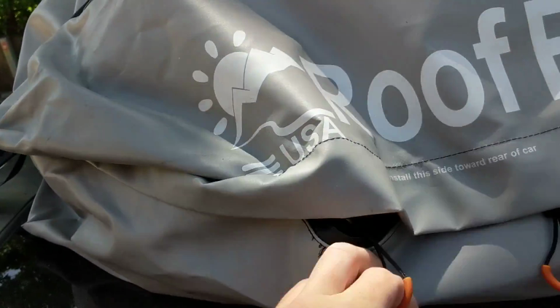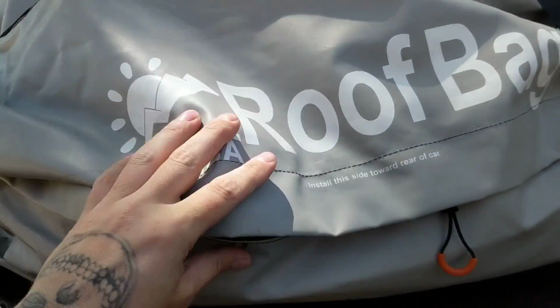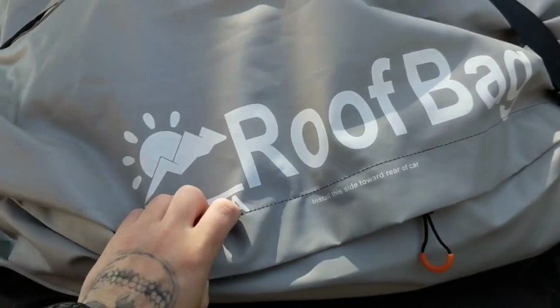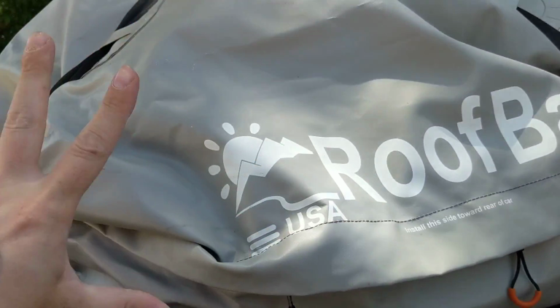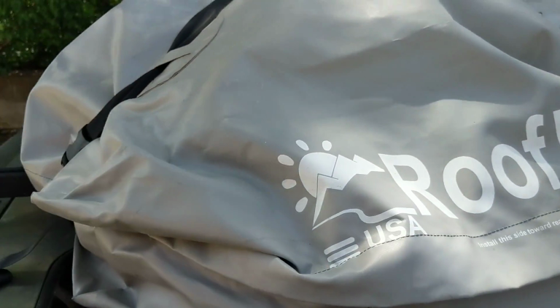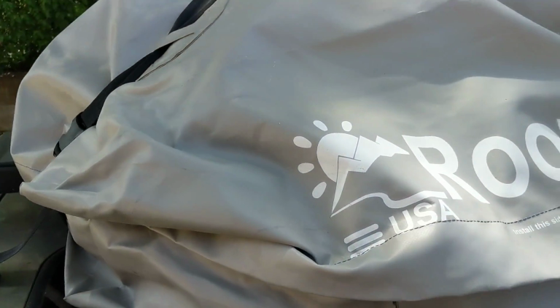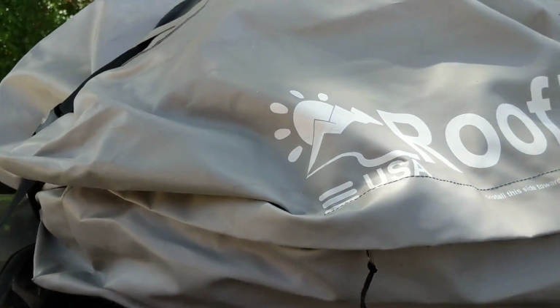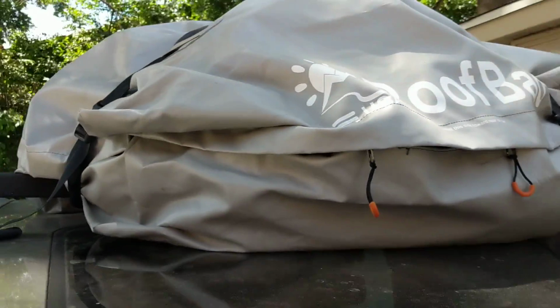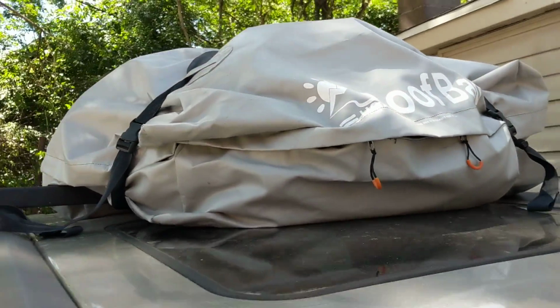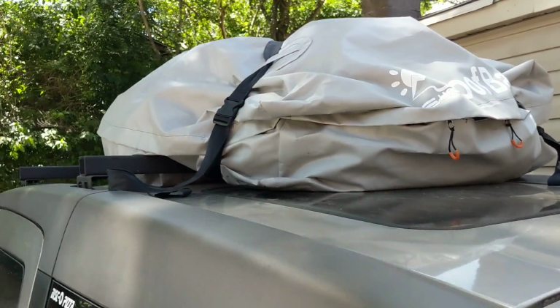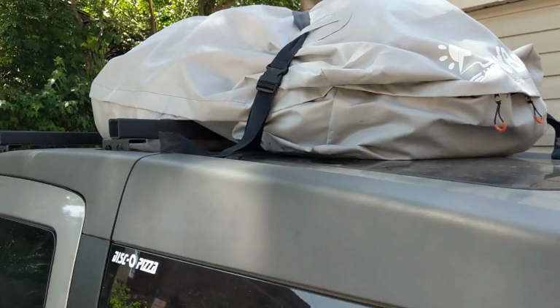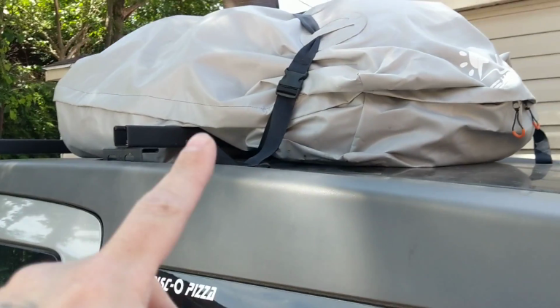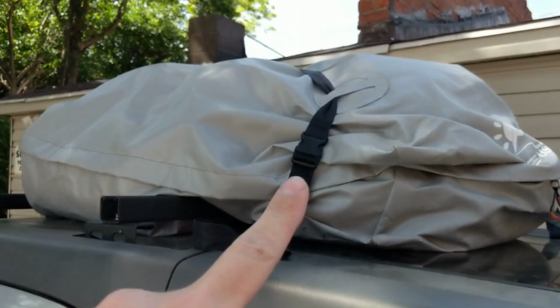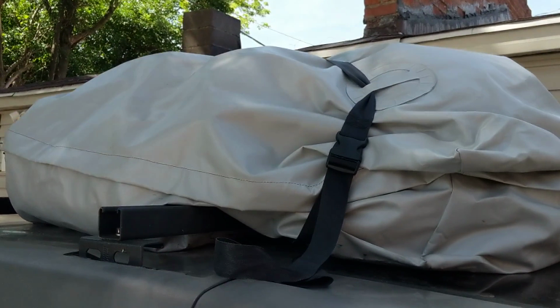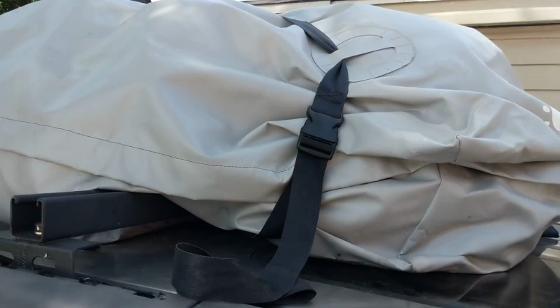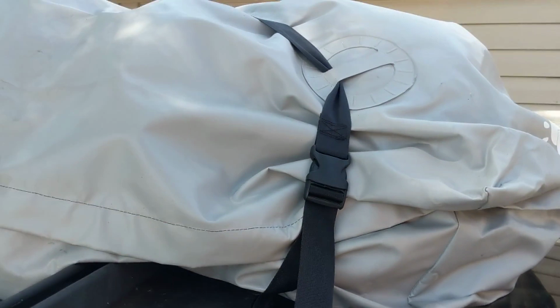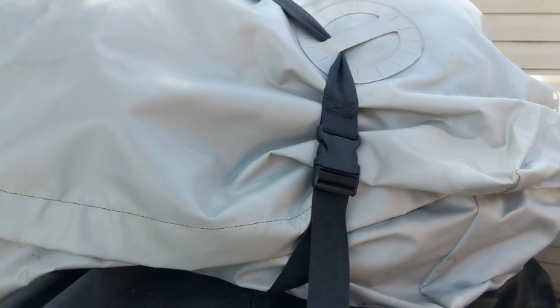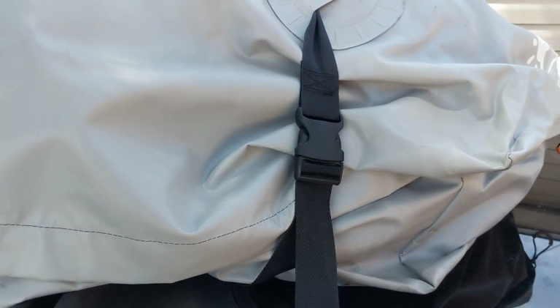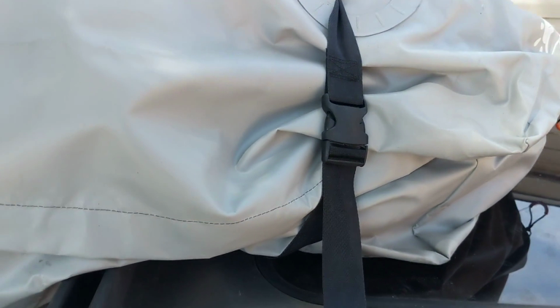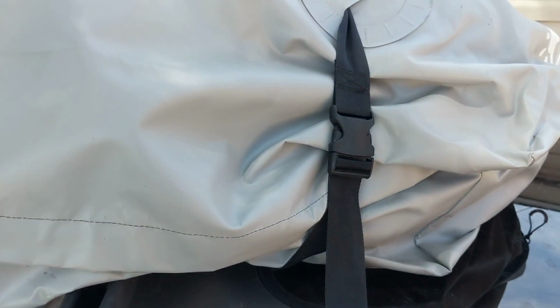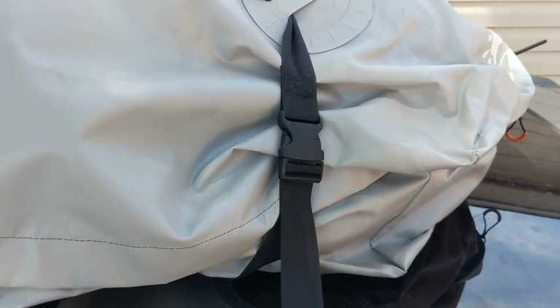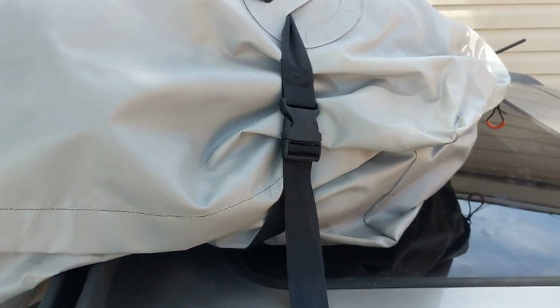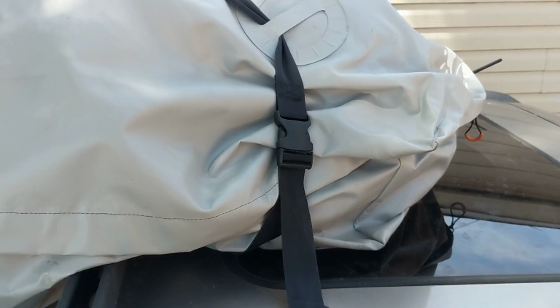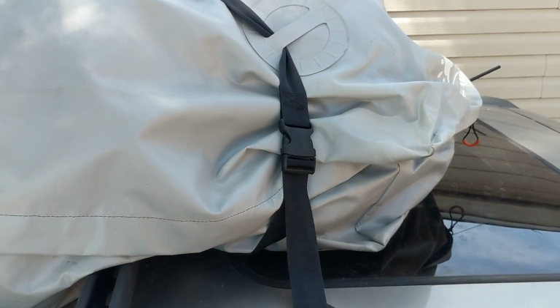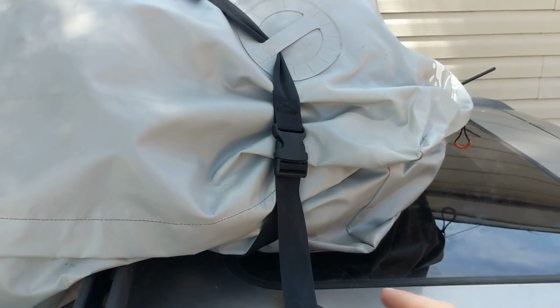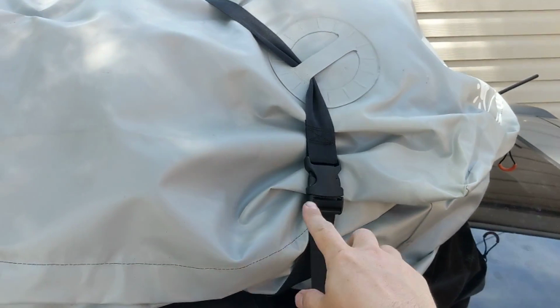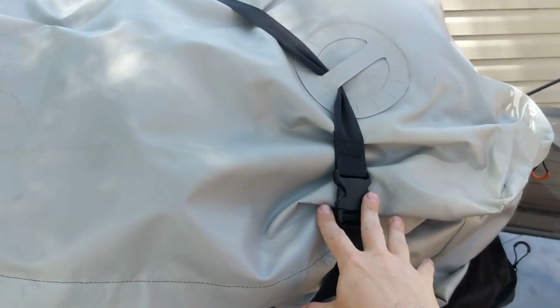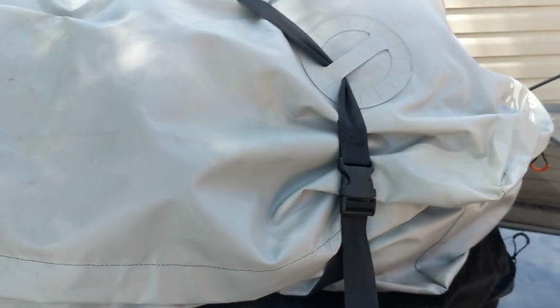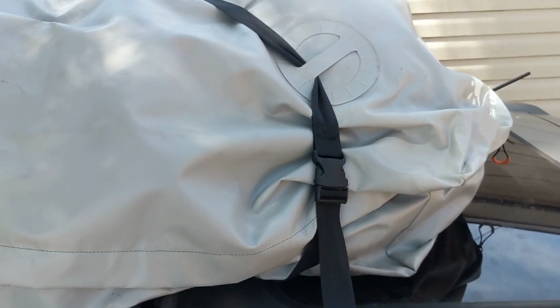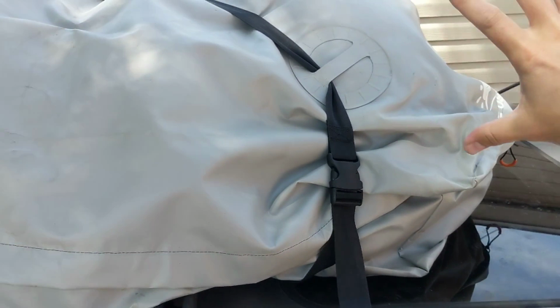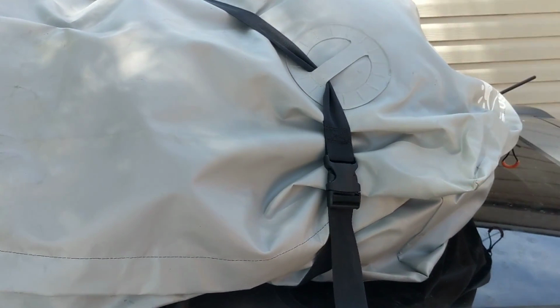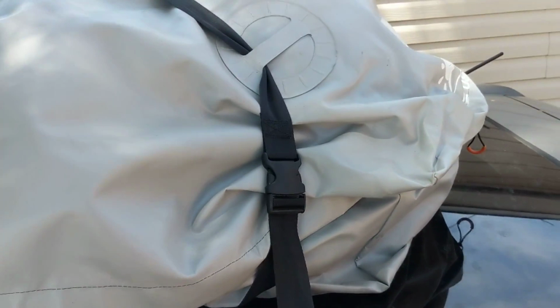The zippers are pretty large and they have these big loops to help you unzip it. So overall that works out great. My only complaint with the bag are the straps that it came with. We ended up on the side of the interstate because the straps came undone and our bag shifted to the side.